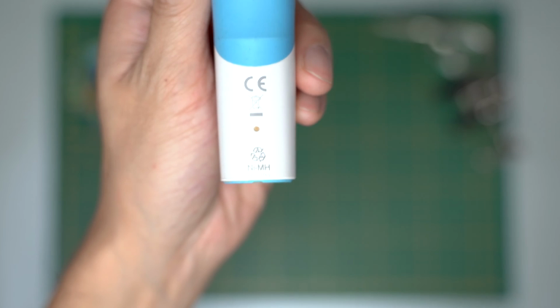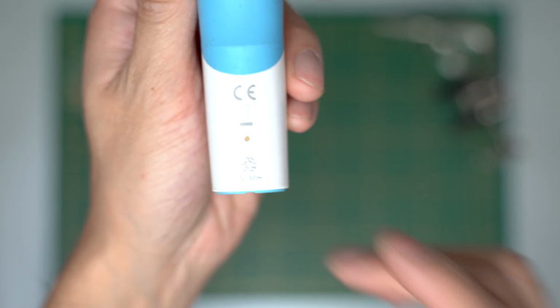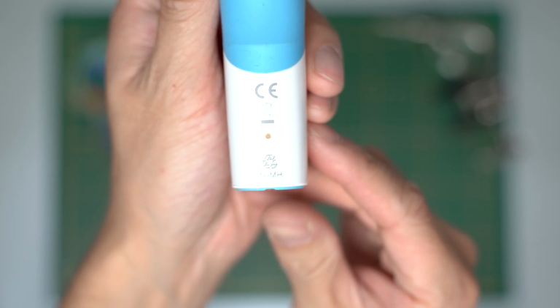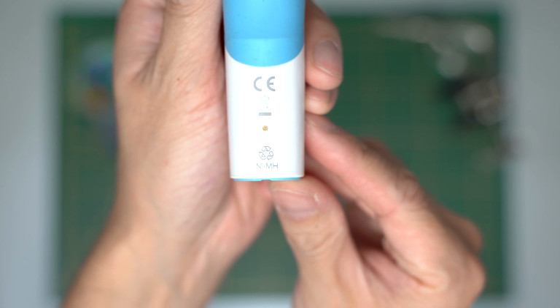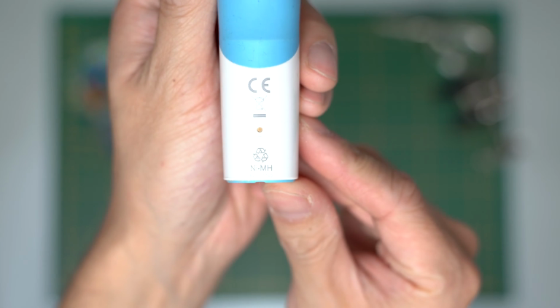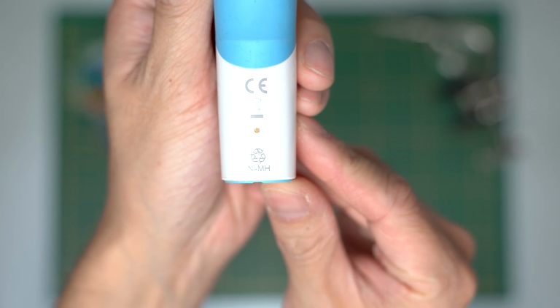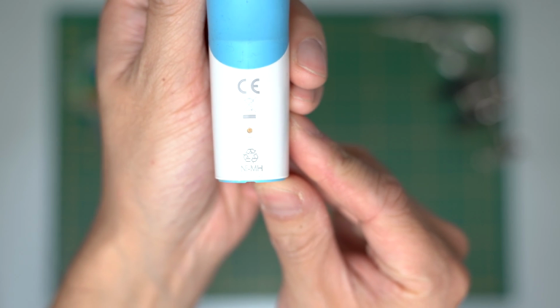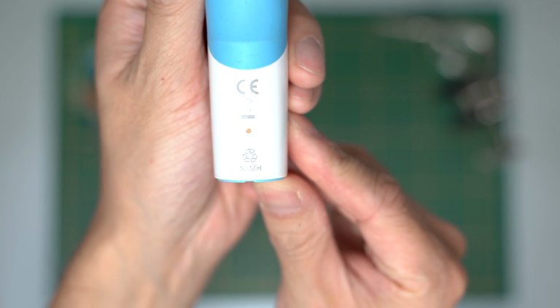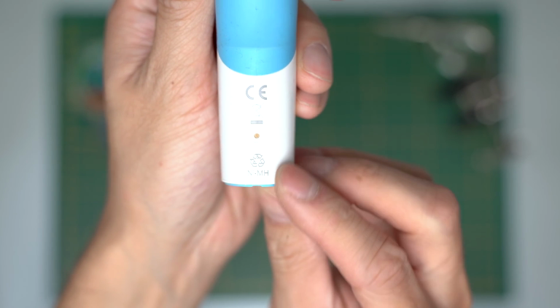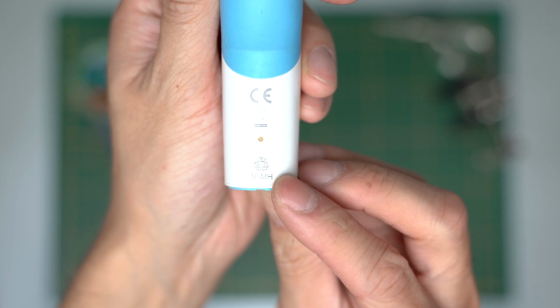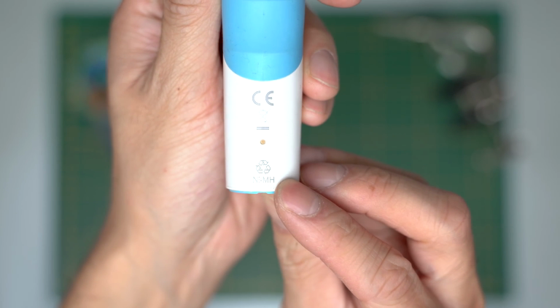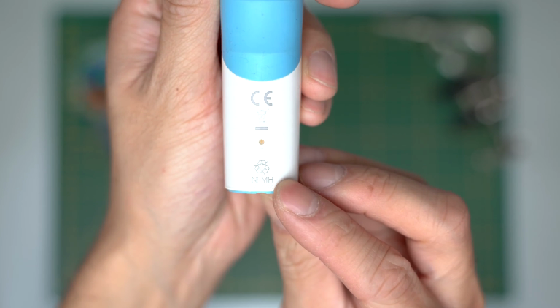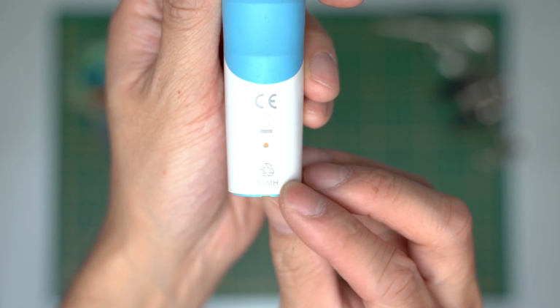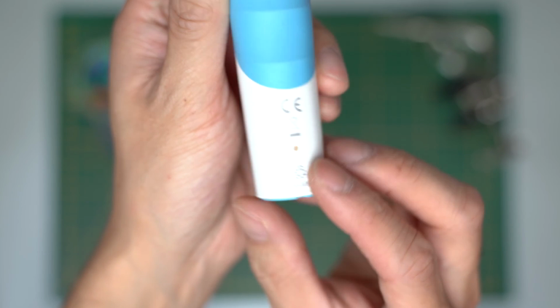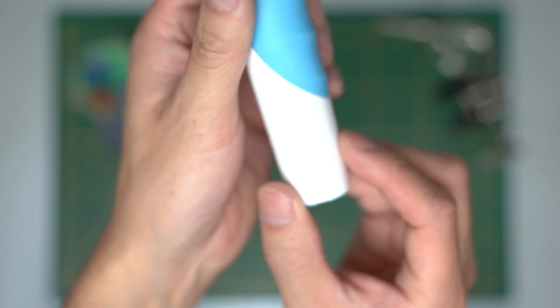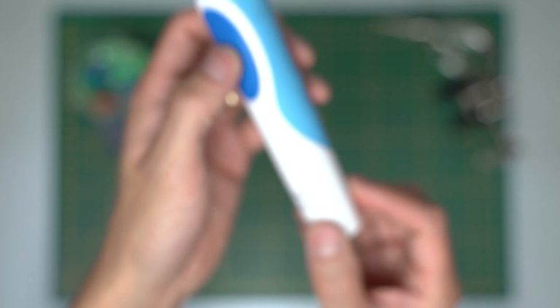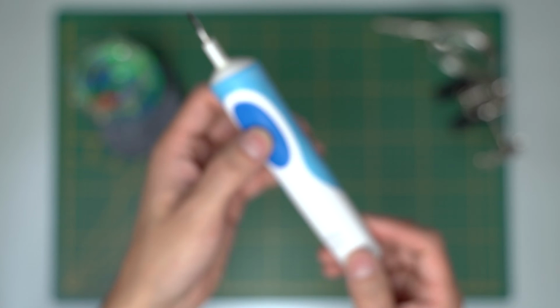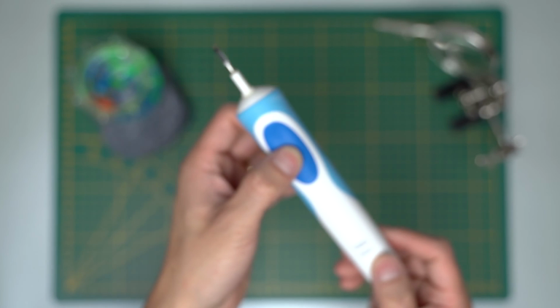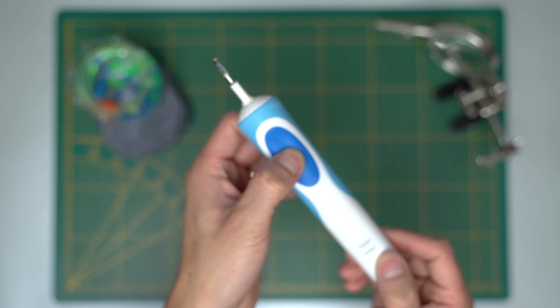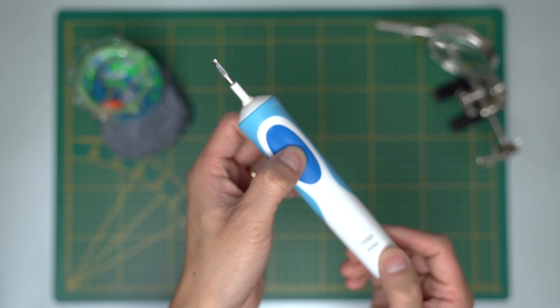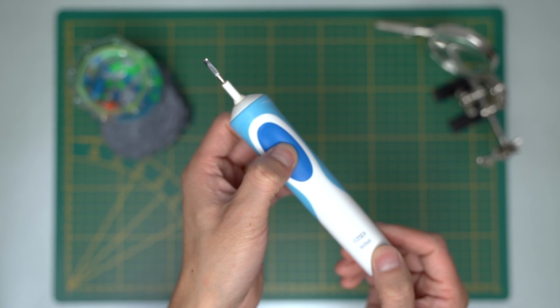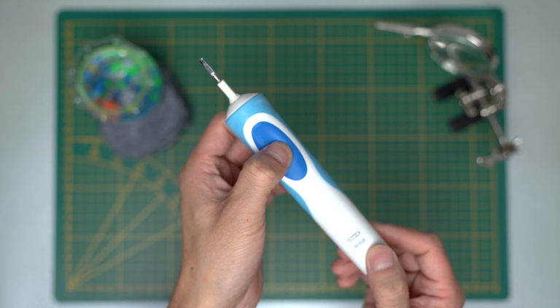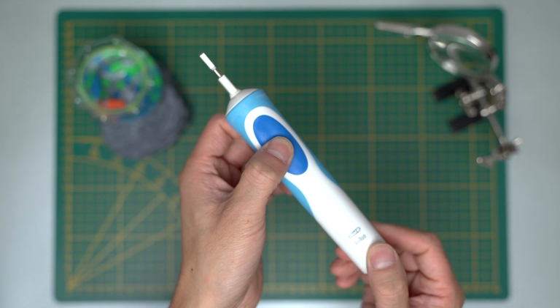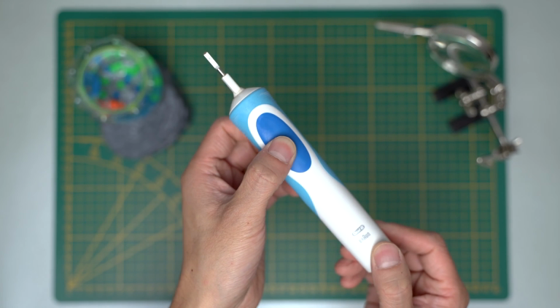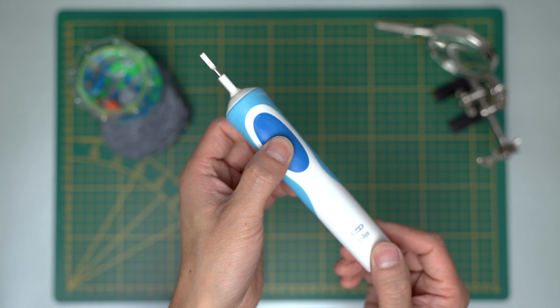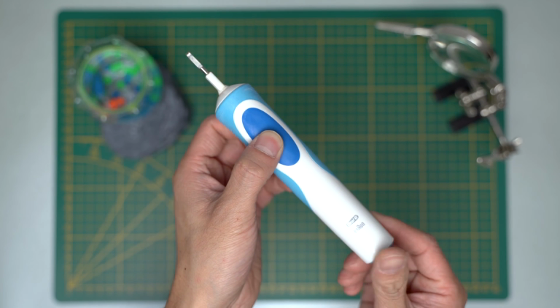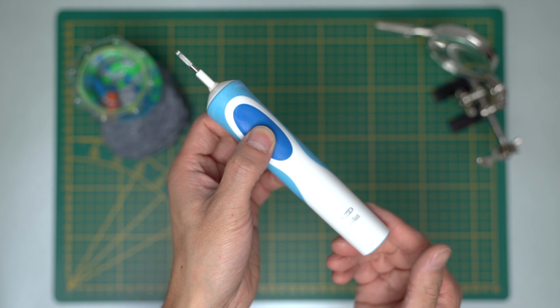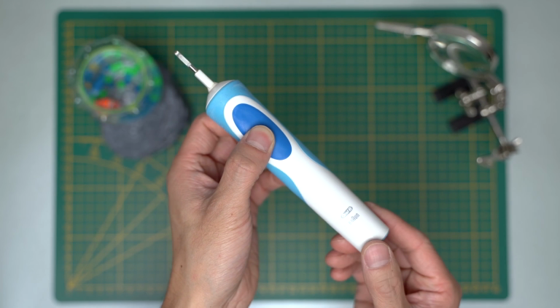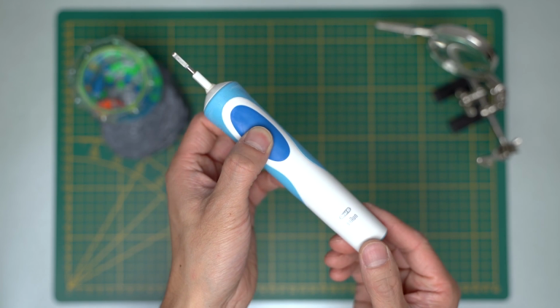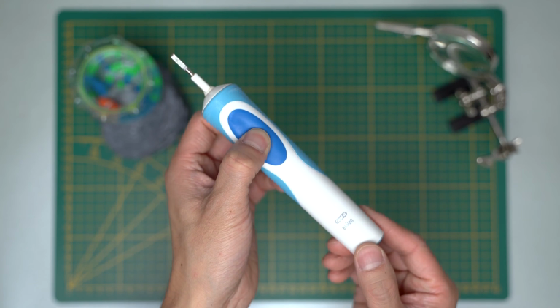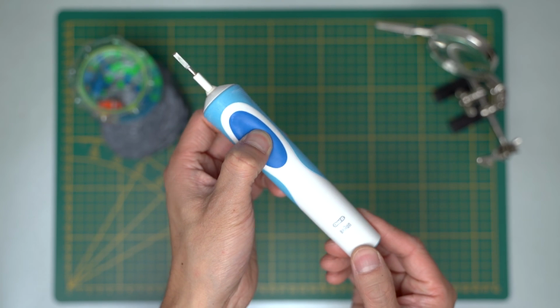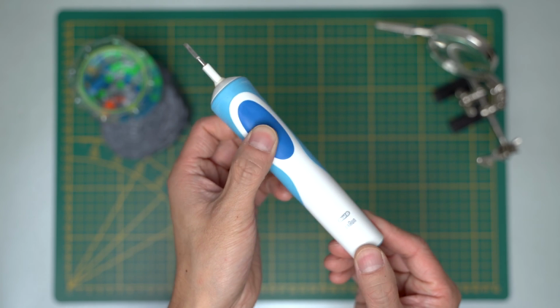After seven years of usage, the battery is wearing off. It isn't an expensive buy to get a new one, but I'm just curious if I can repair it myself.